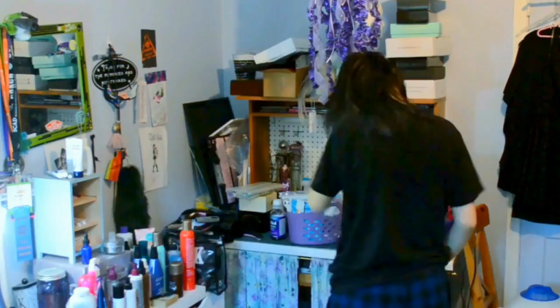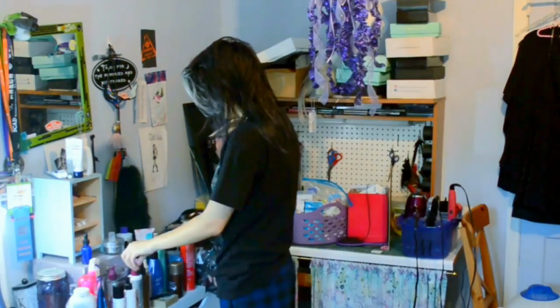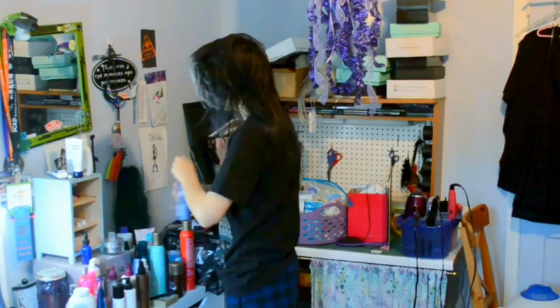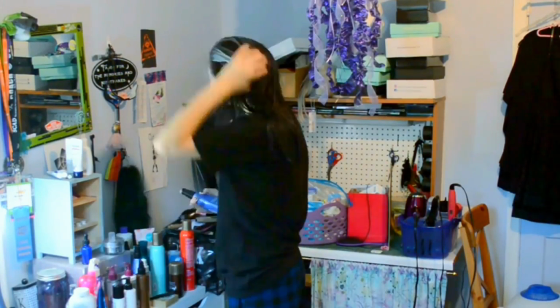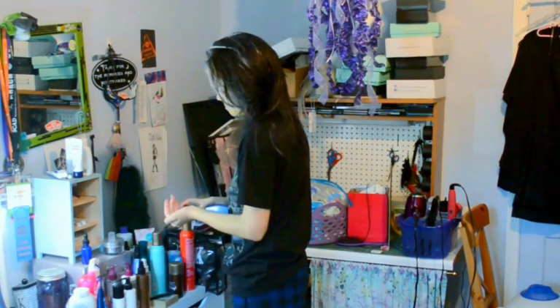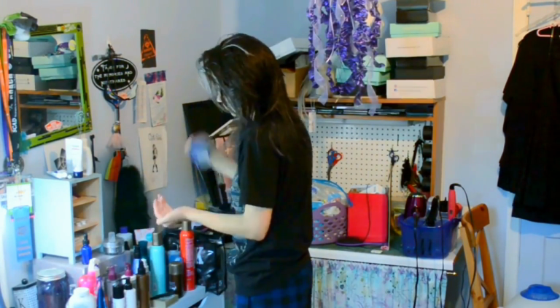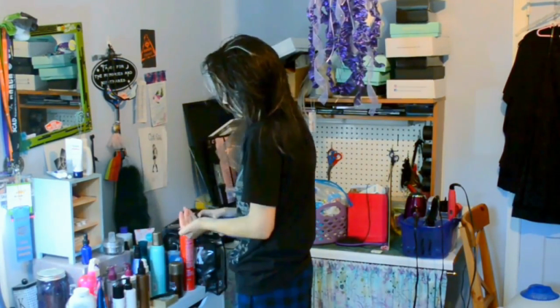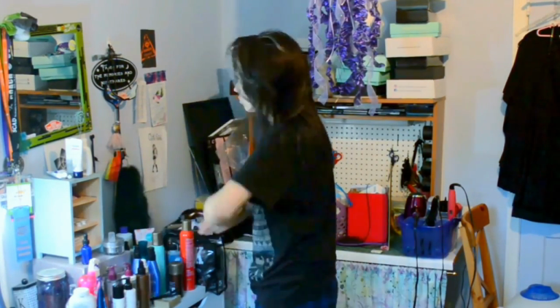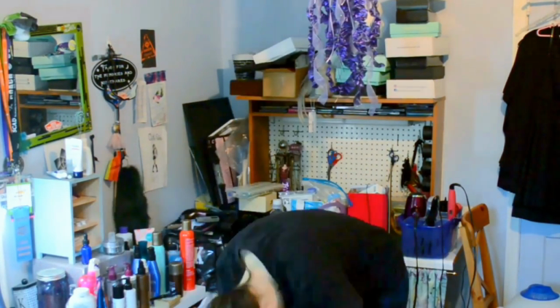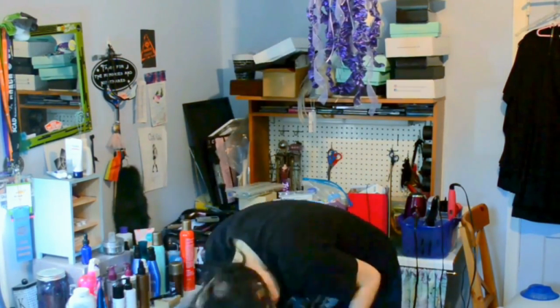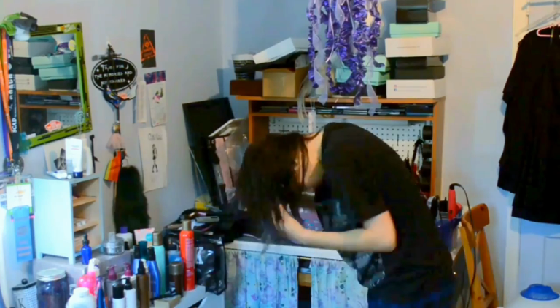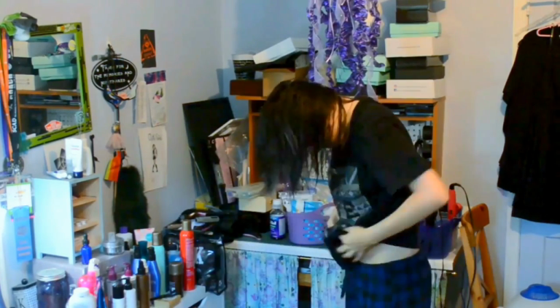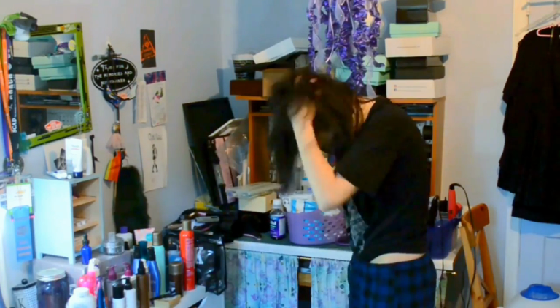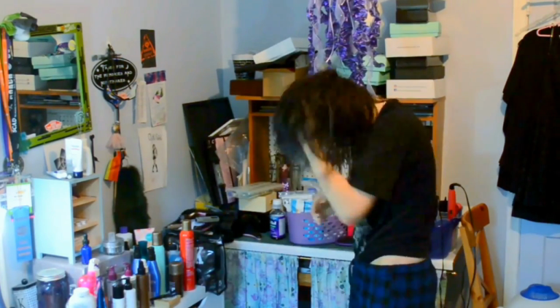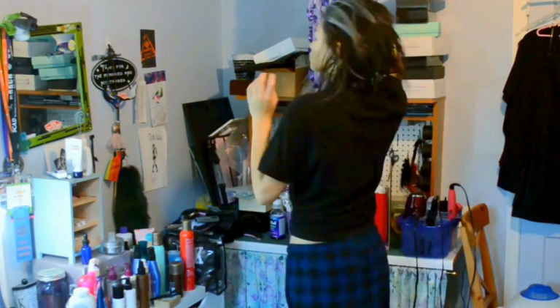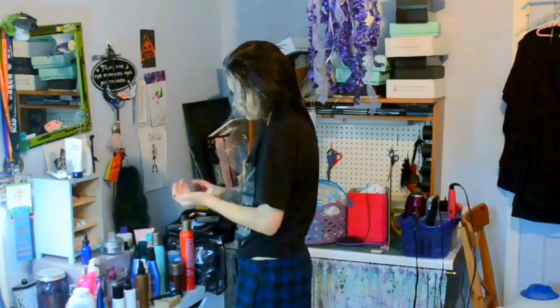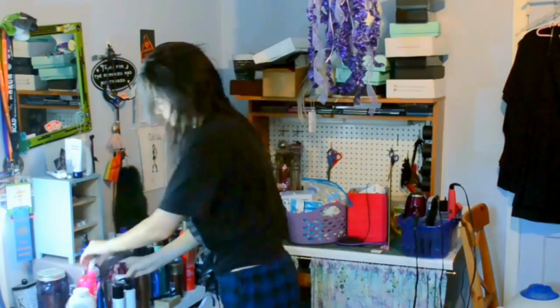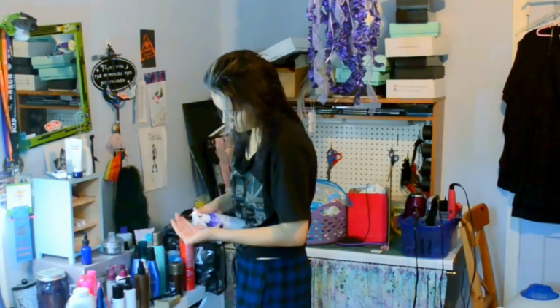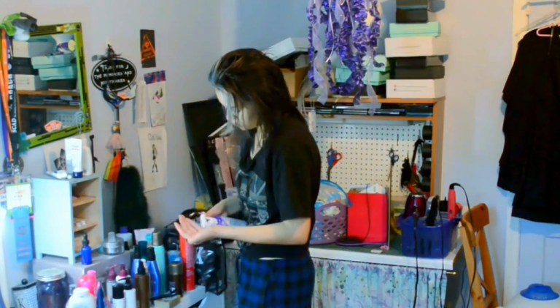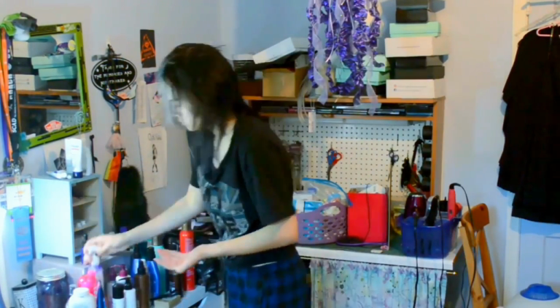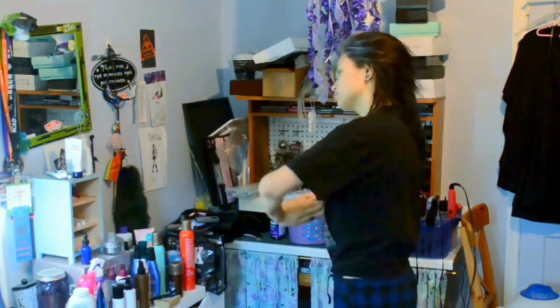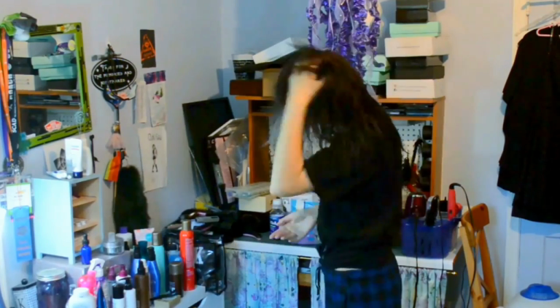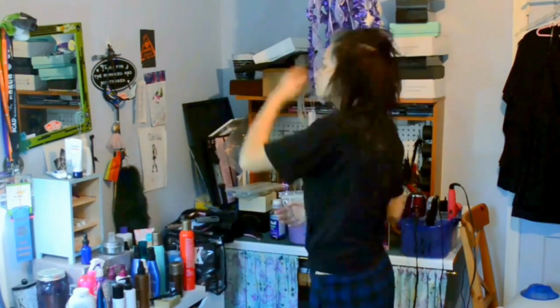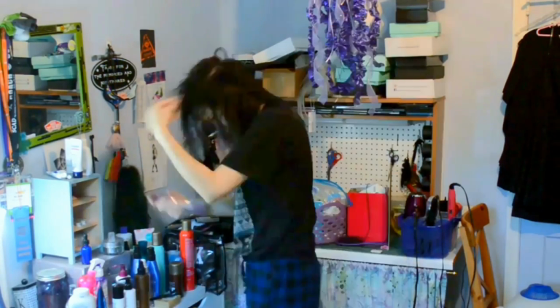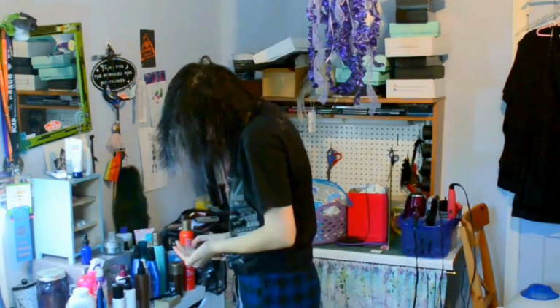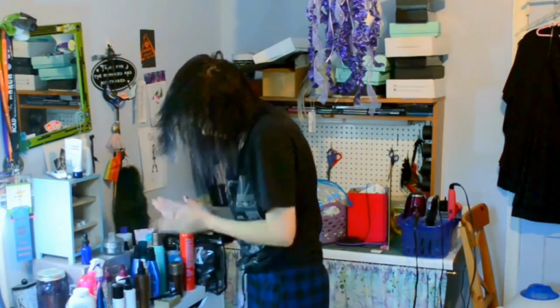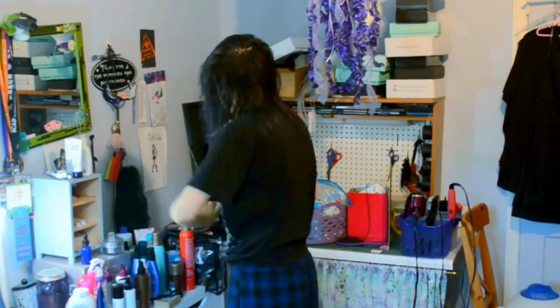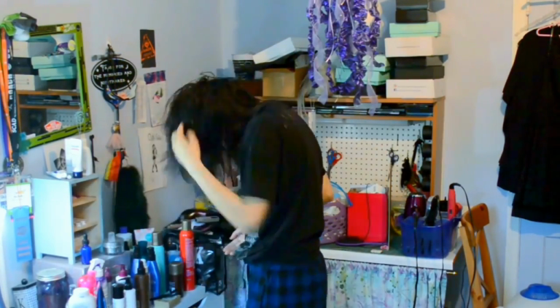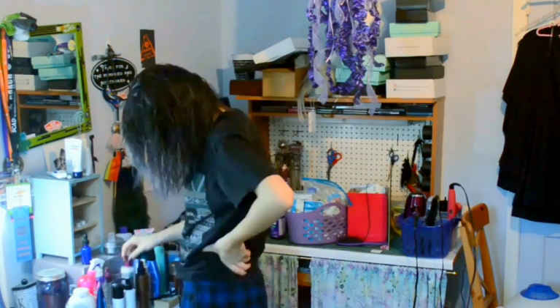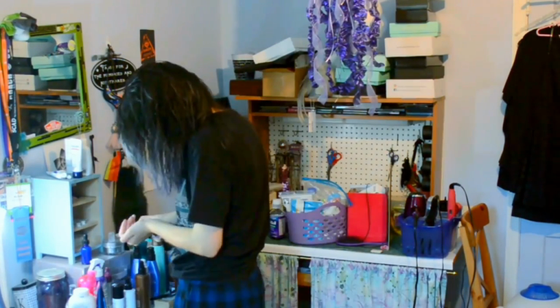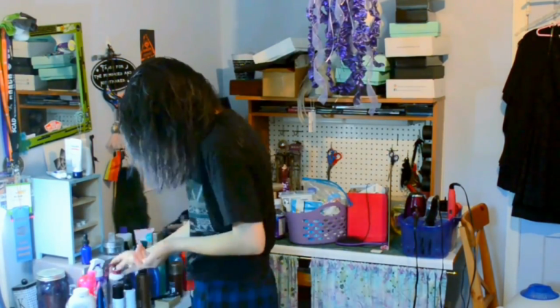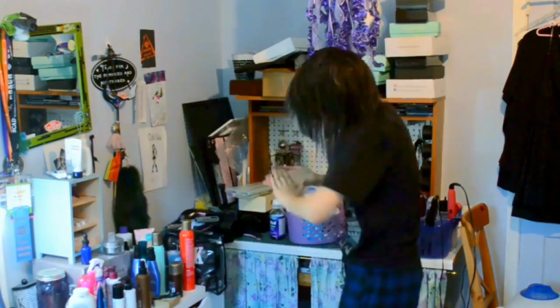Hello everyone, today I'm going to do a voiceover explaining what I did to style my hair for prom. I decided to do a long wavy look, and I used VPE Fashion Hair Extensions for this. But before I did any of that, I prepped my real hair.